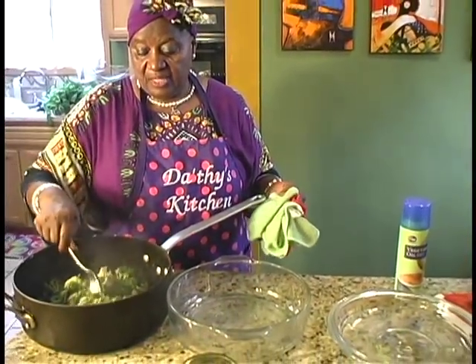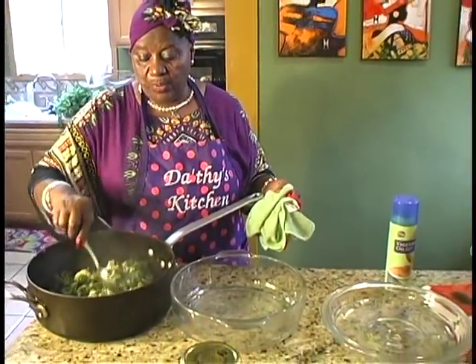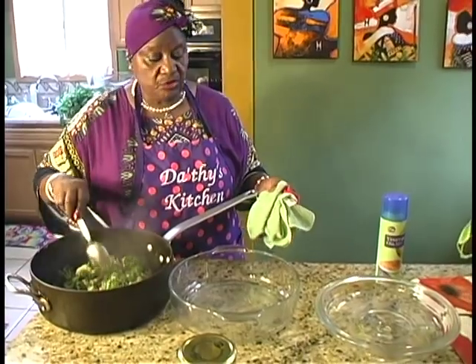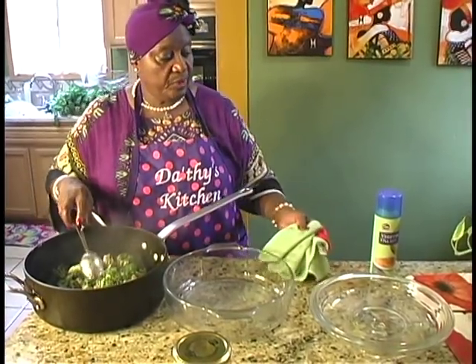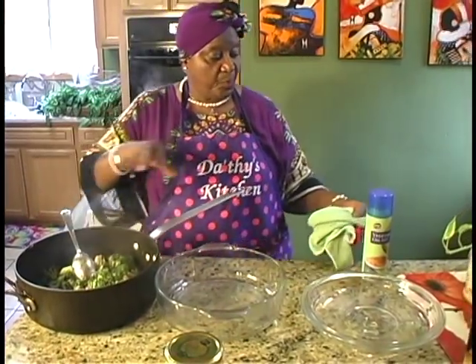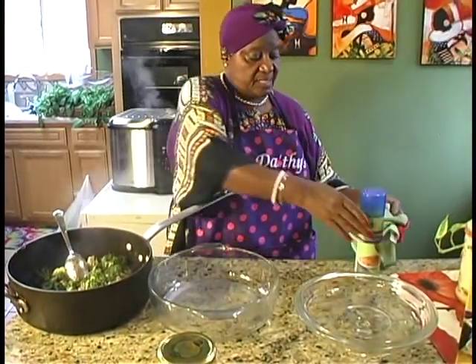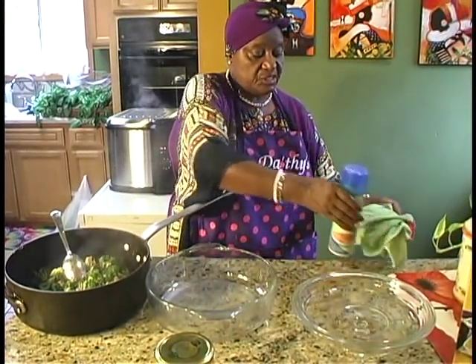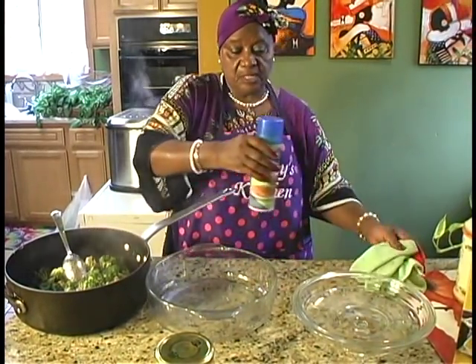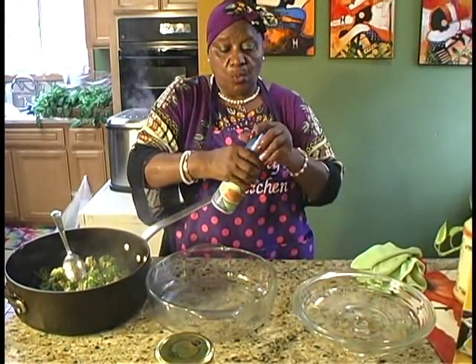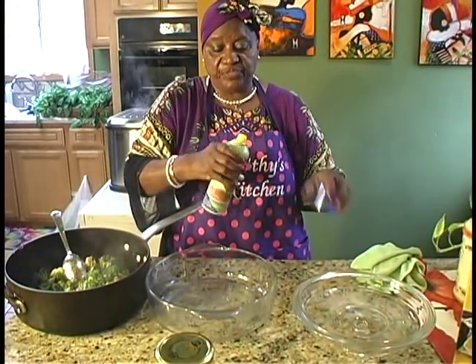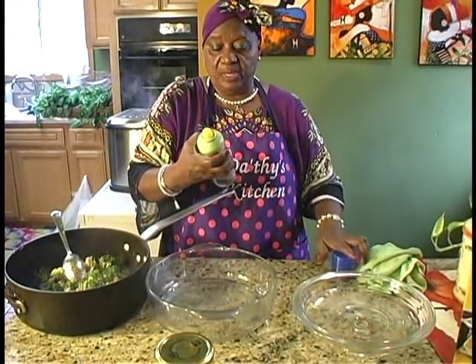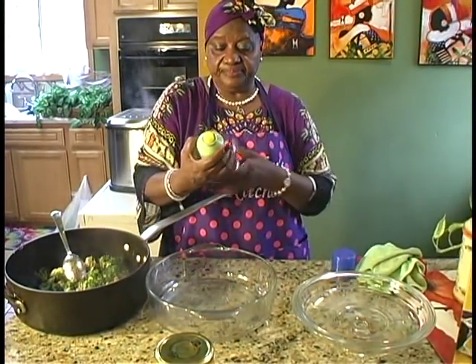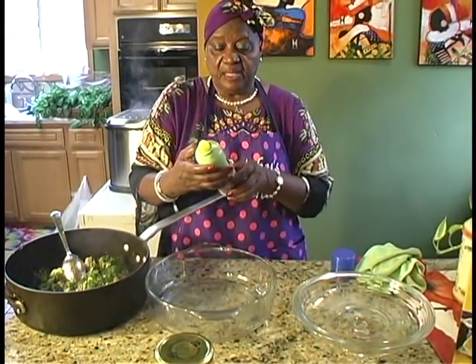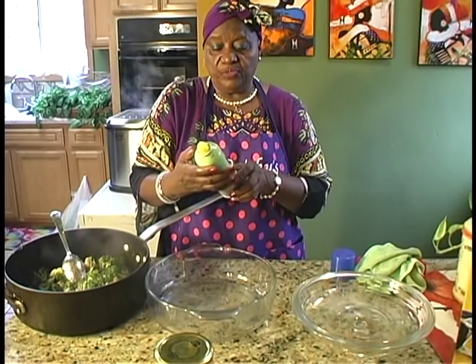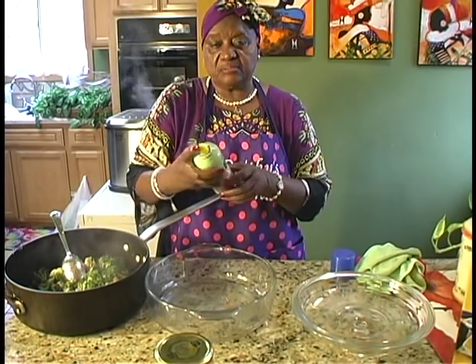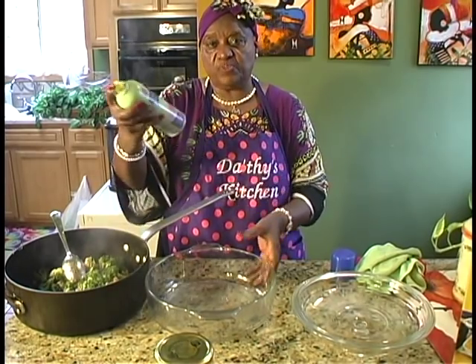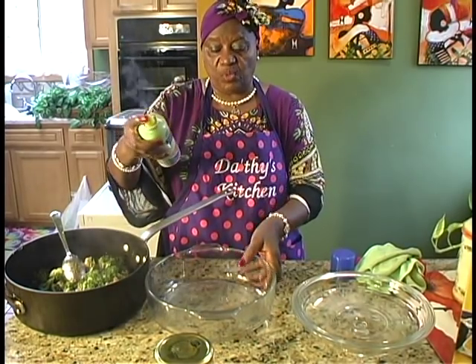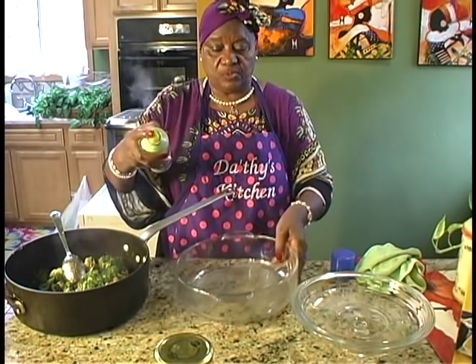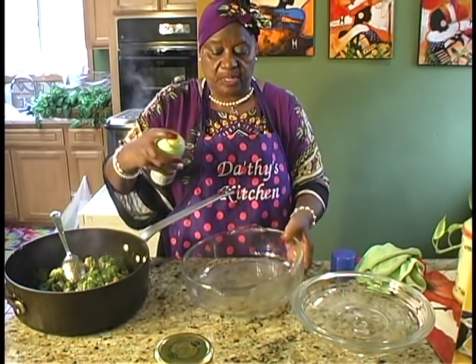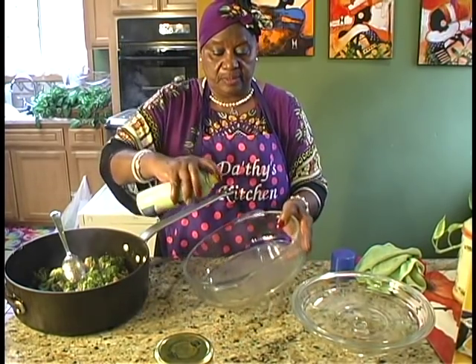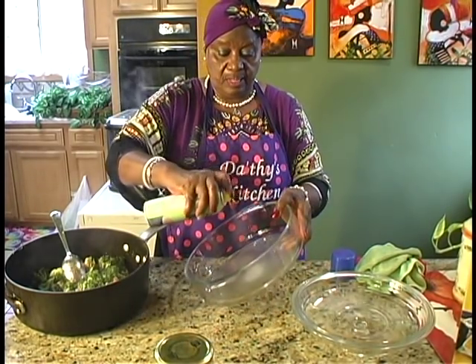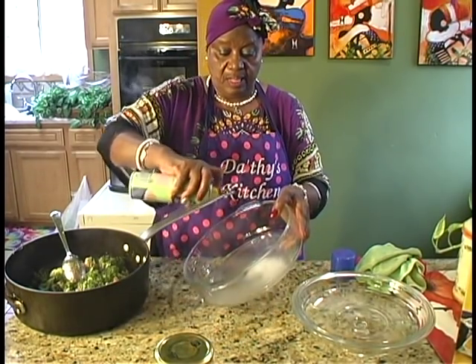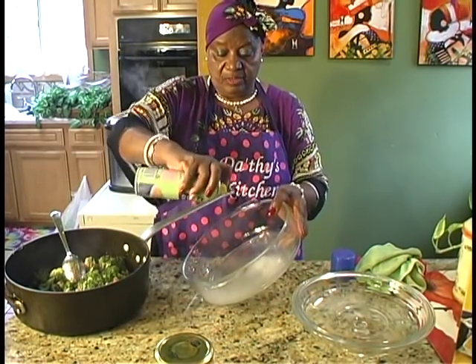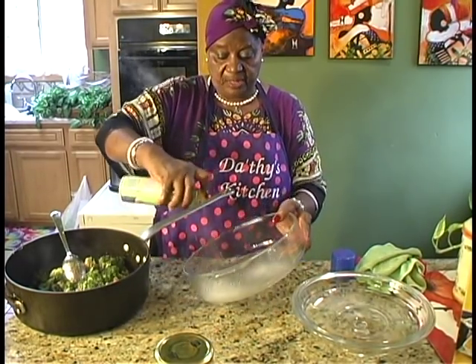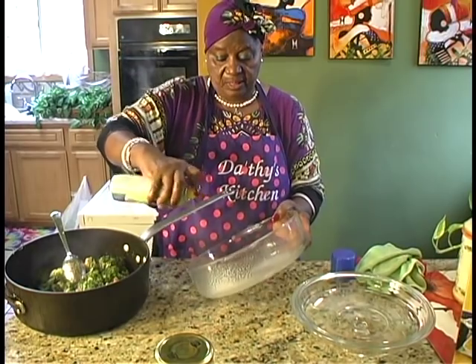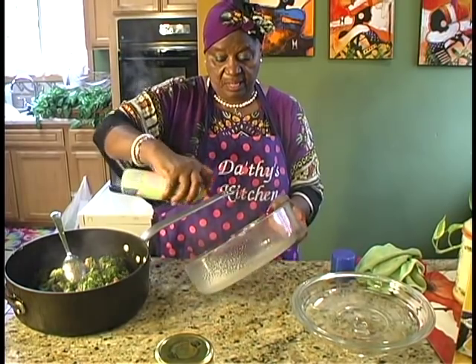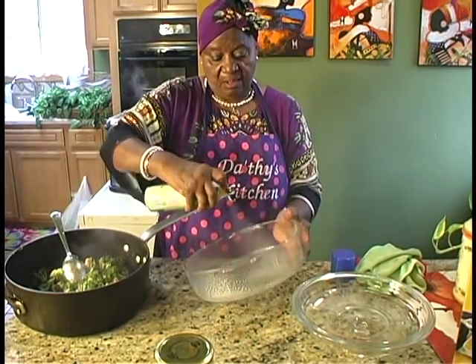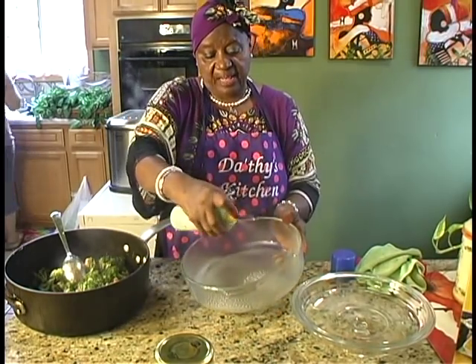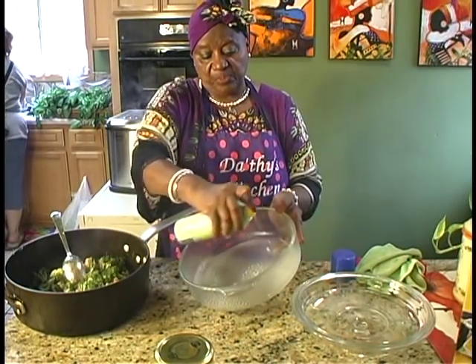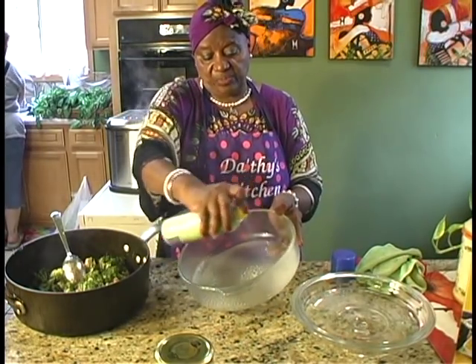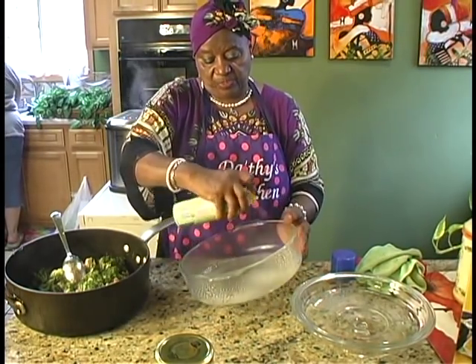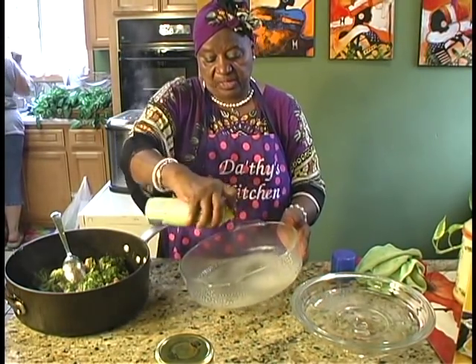So what we're going to do, we're going to spray the dish — this is cooking spray so it won't stick. Just spray your dish.